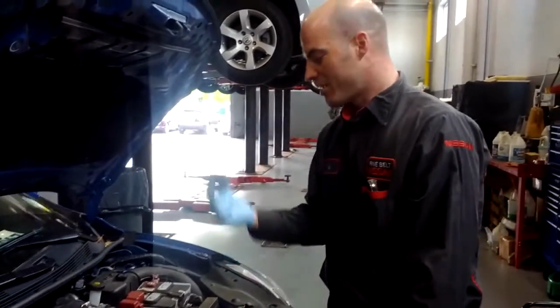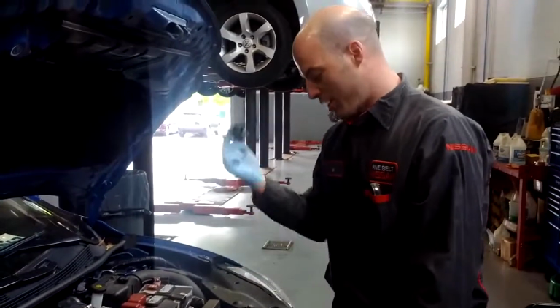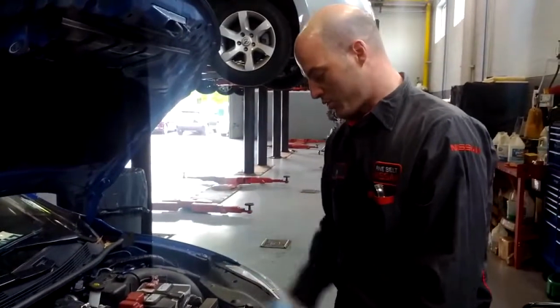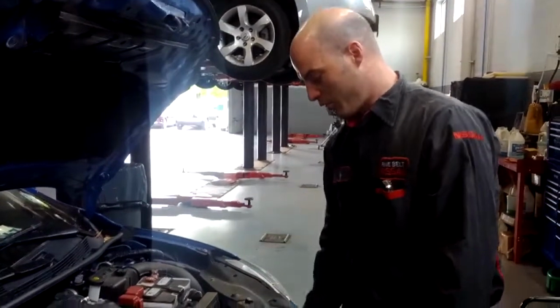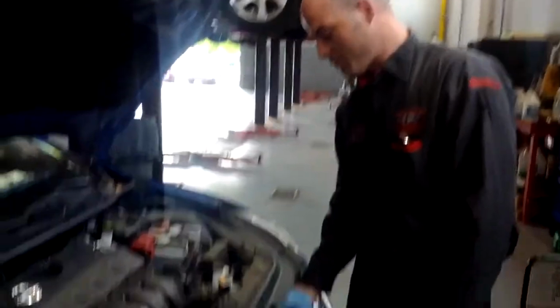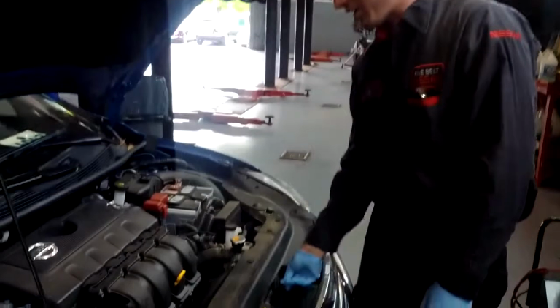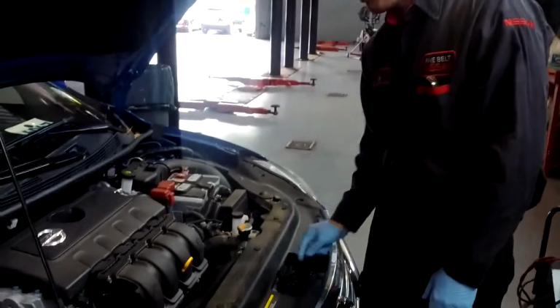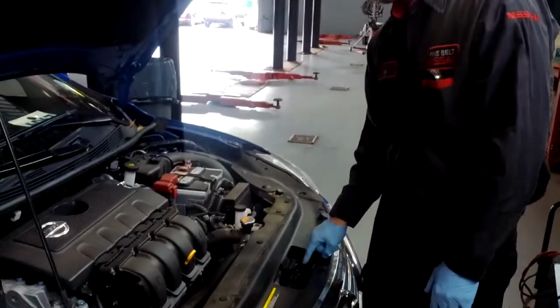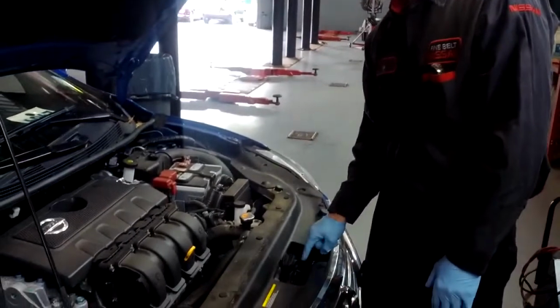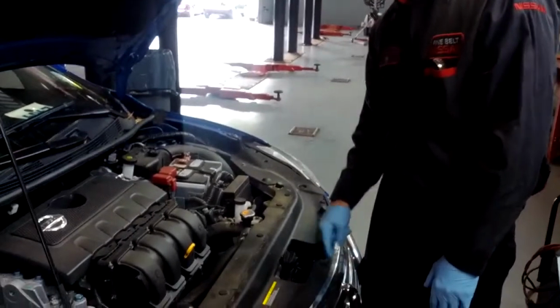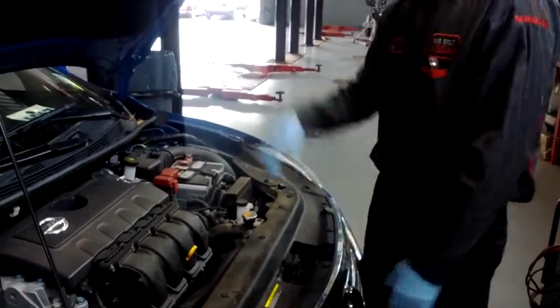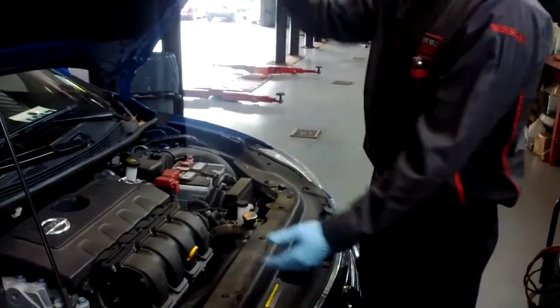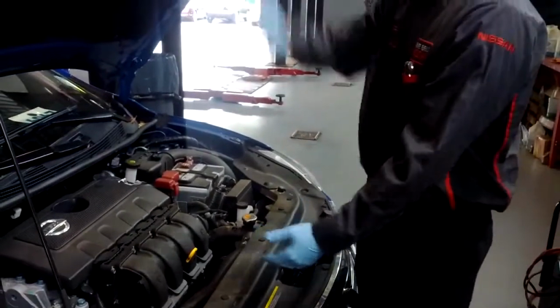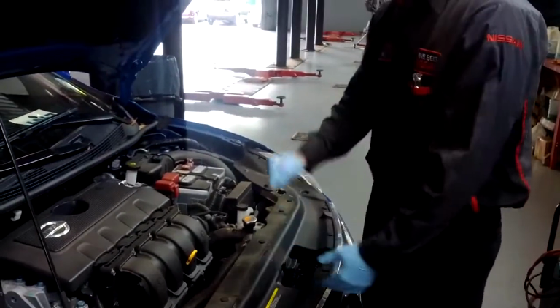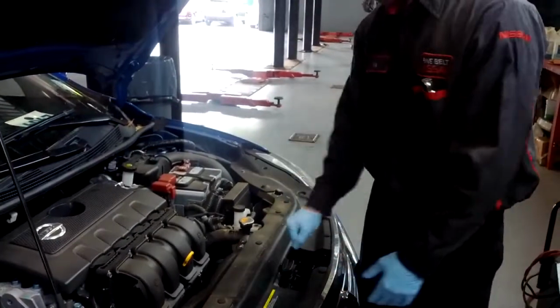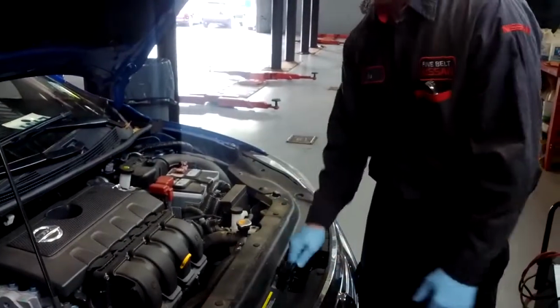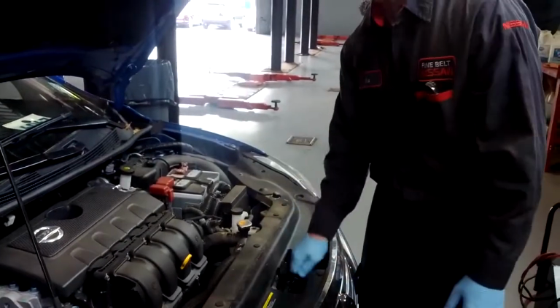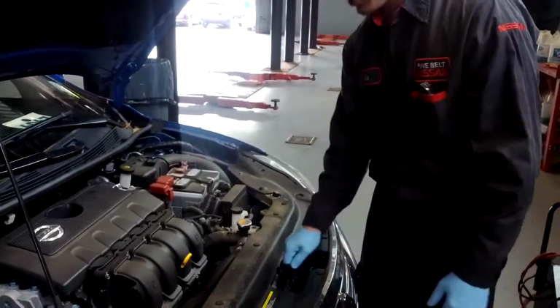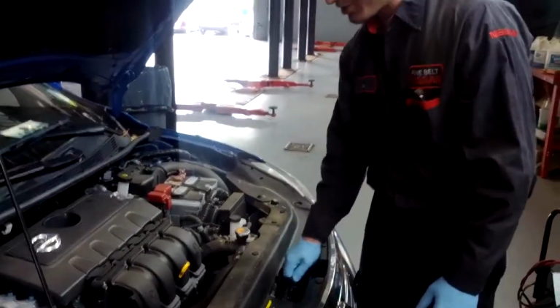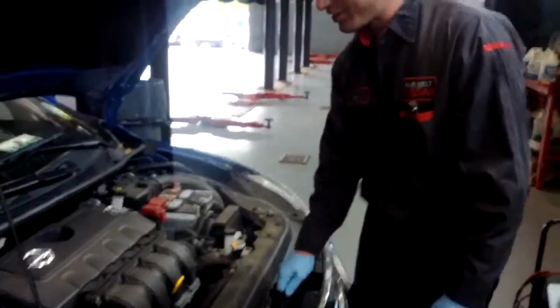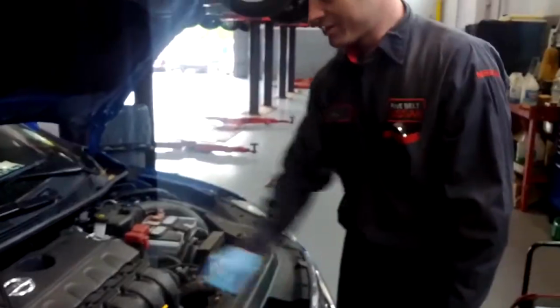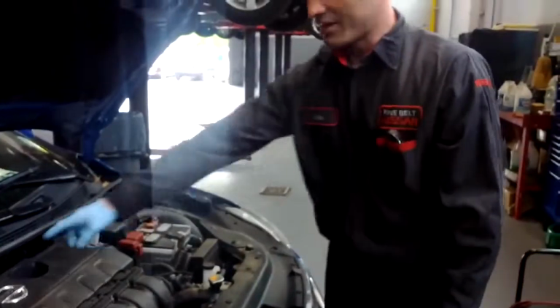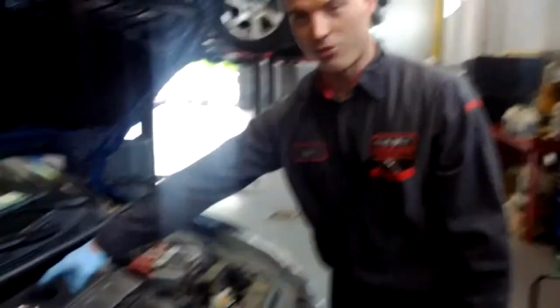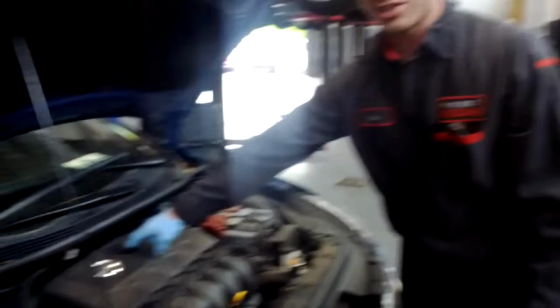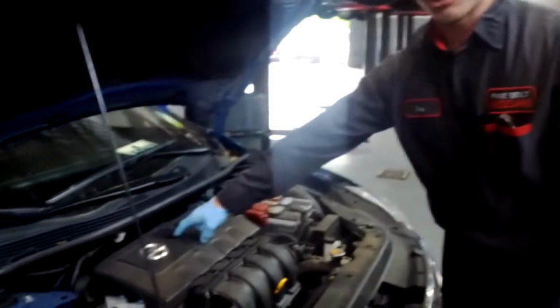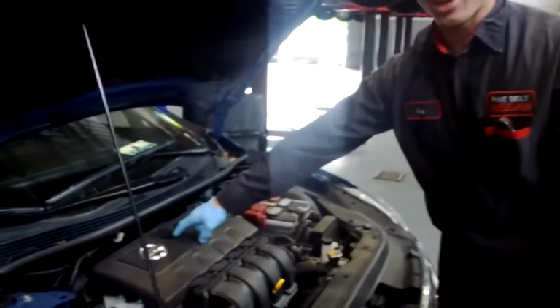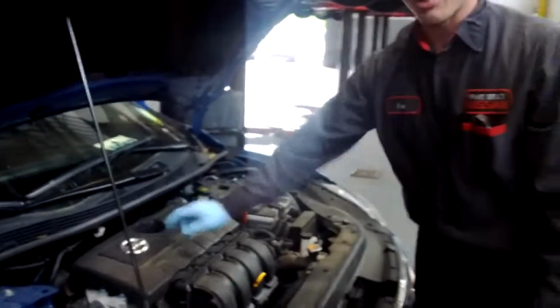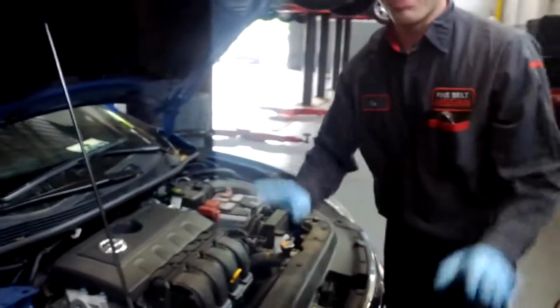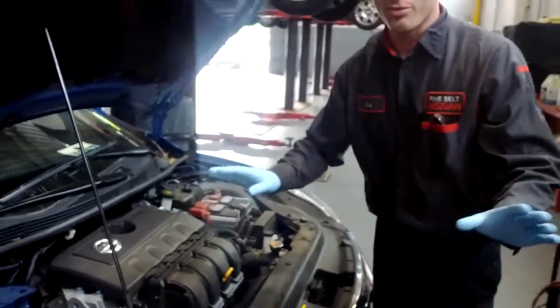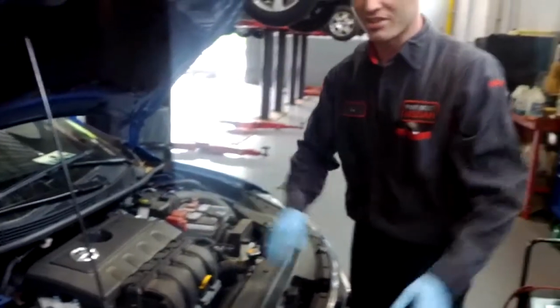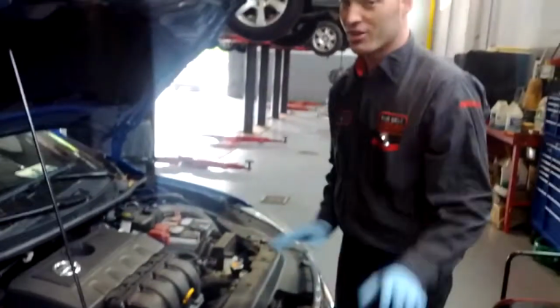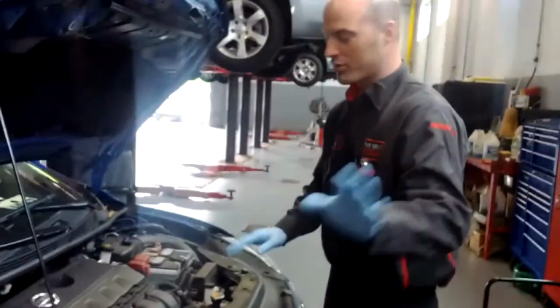I always put the oil cap right here. This way if you were to close the hood, you couldn't close the hood. I forgot to put the oil cap on before — believe me, you'll forget.